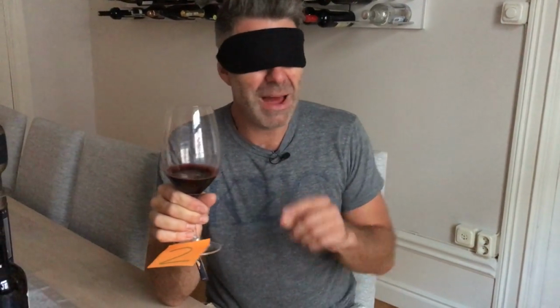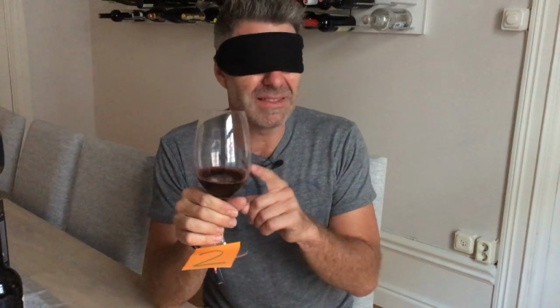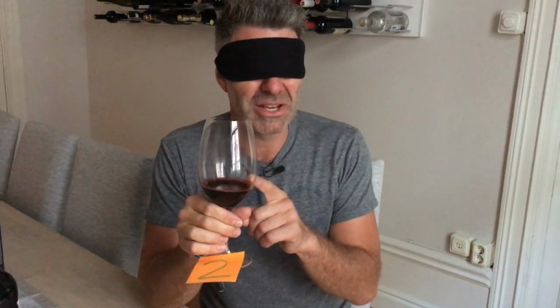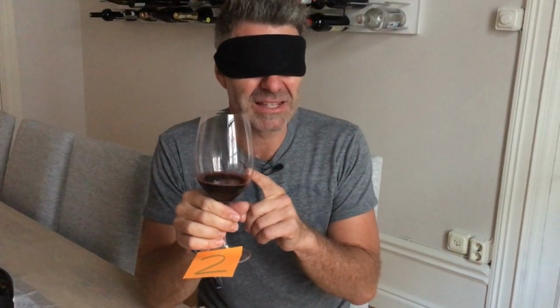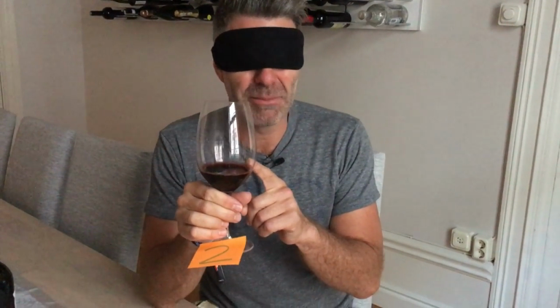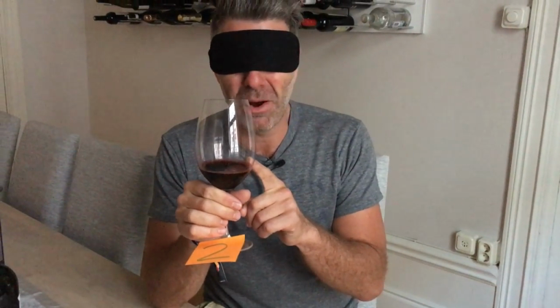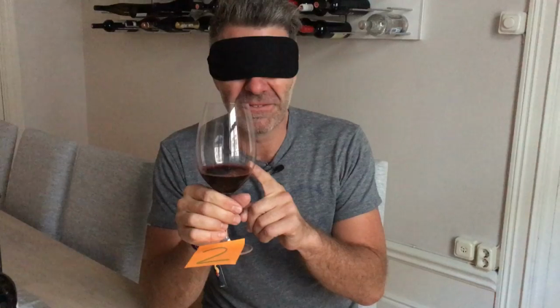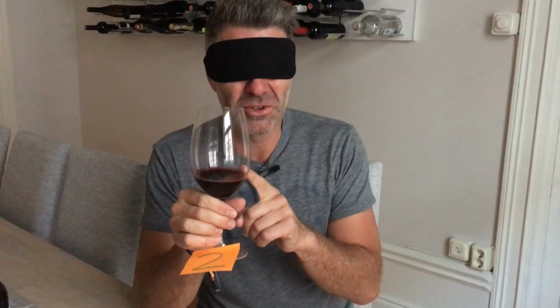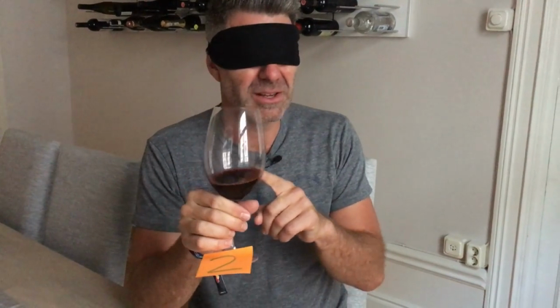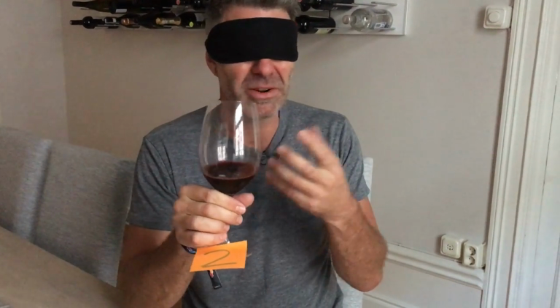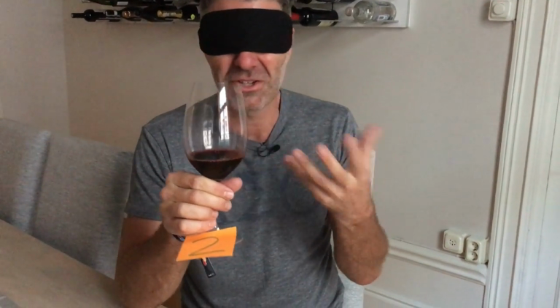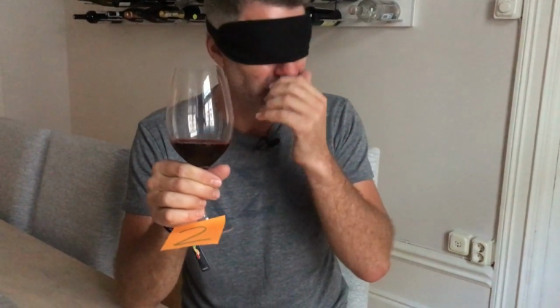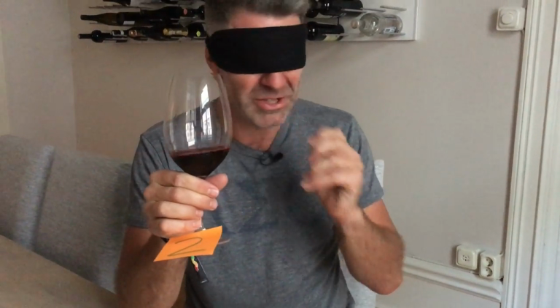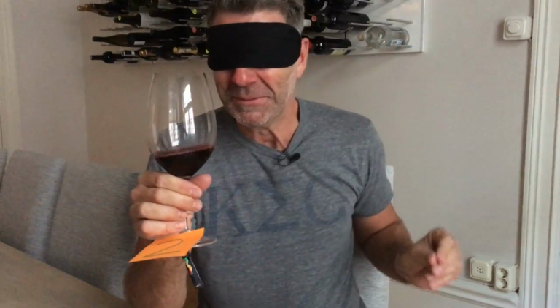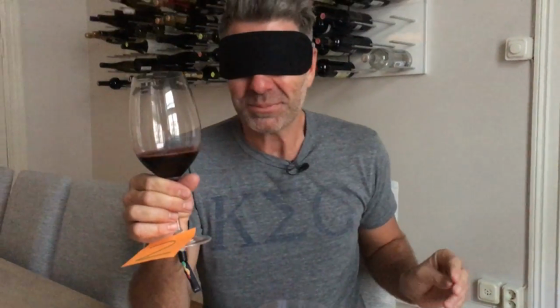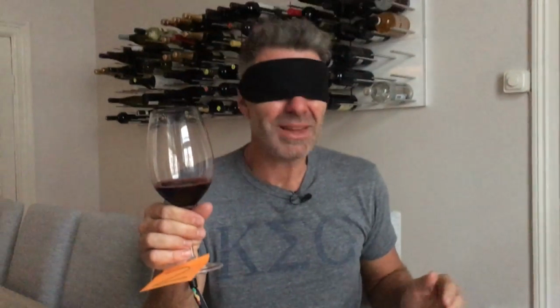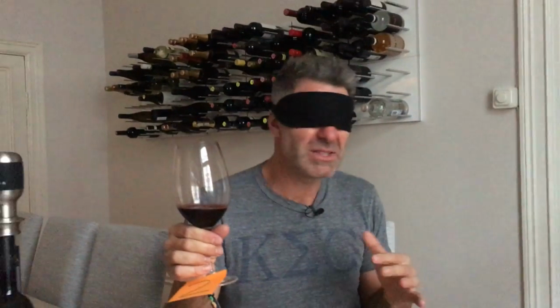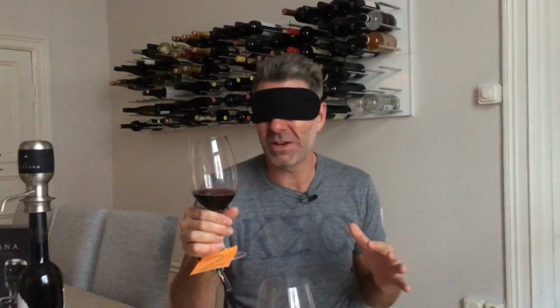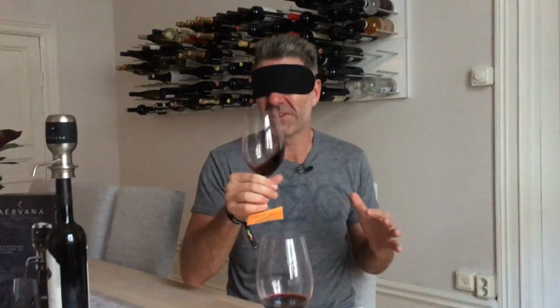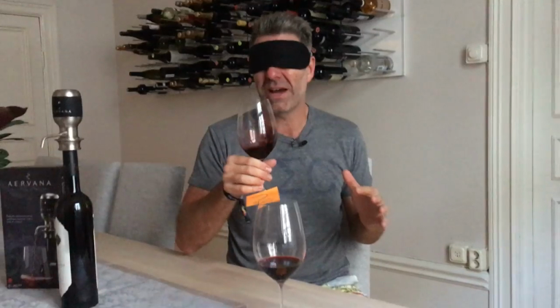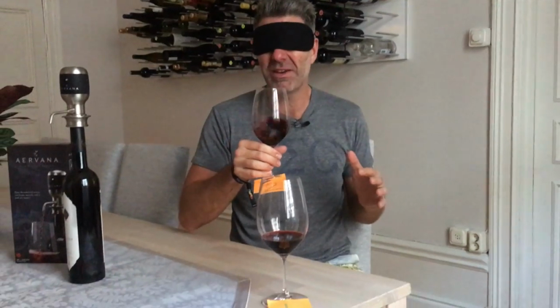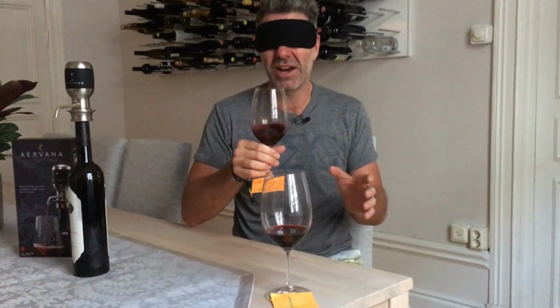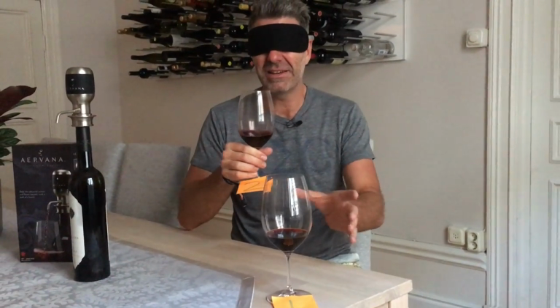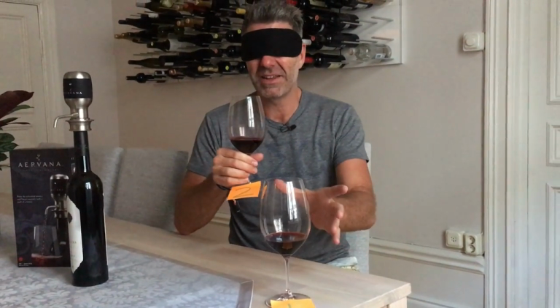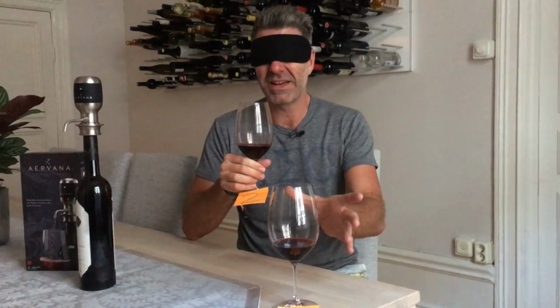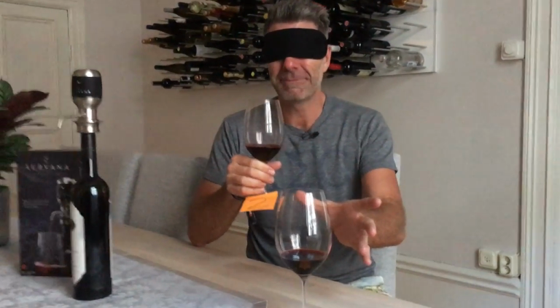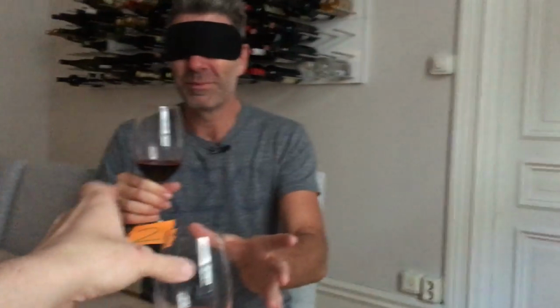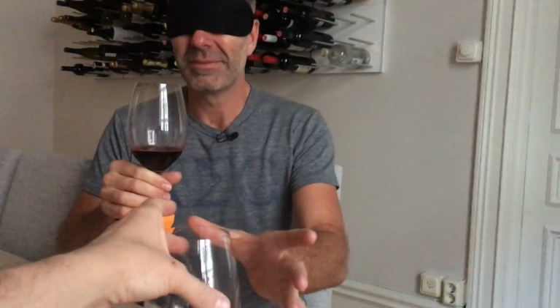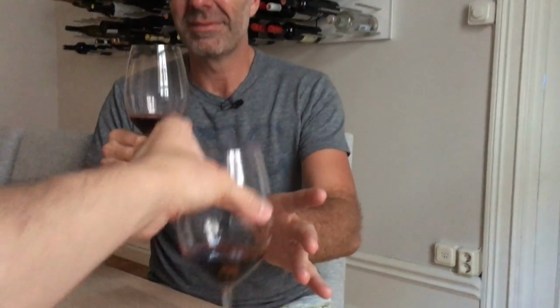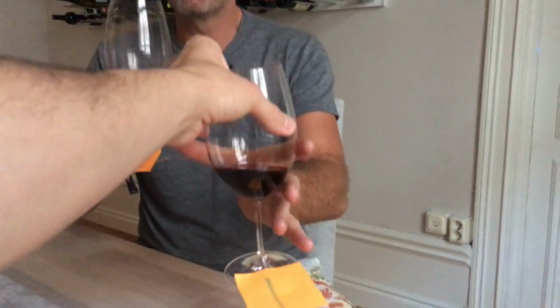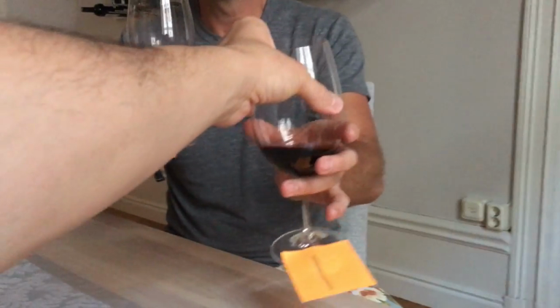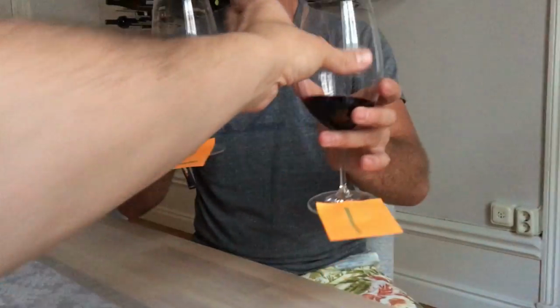I'm thinking this one actually has a little bit more positive fruit to it, a little bit more expression to it. So there wasn't too much difference in the wine flavor. I'll try it again — can I have that again in my hand?